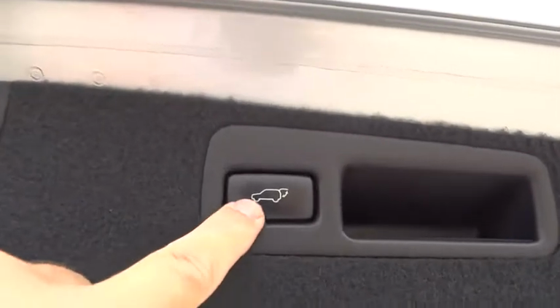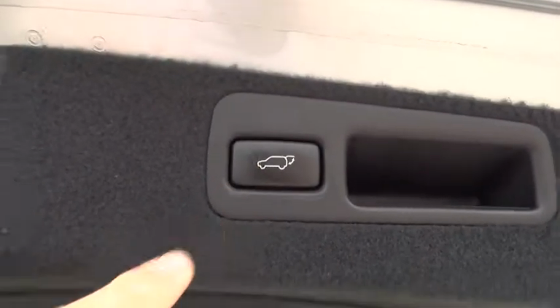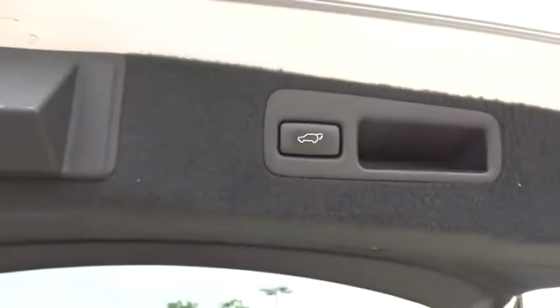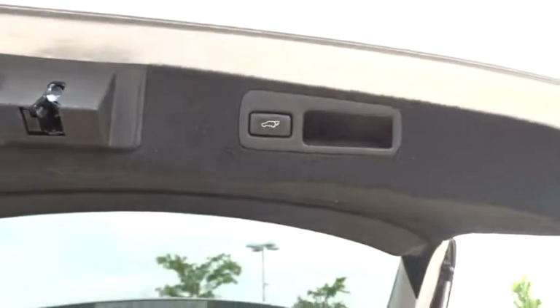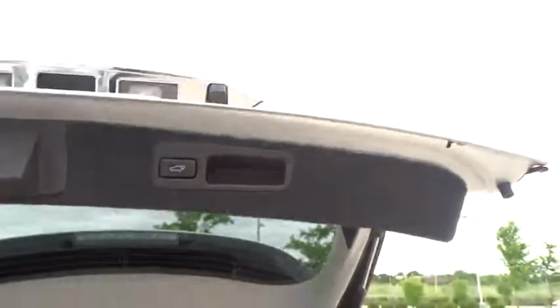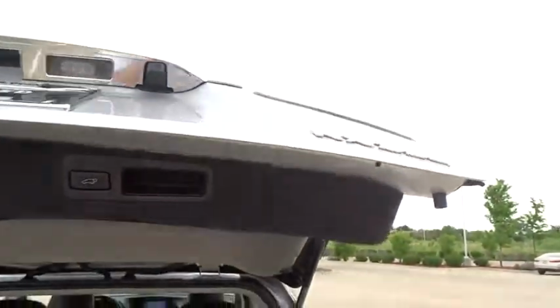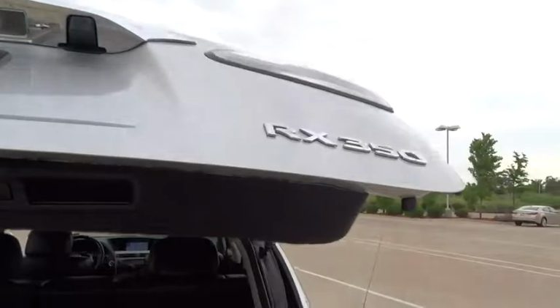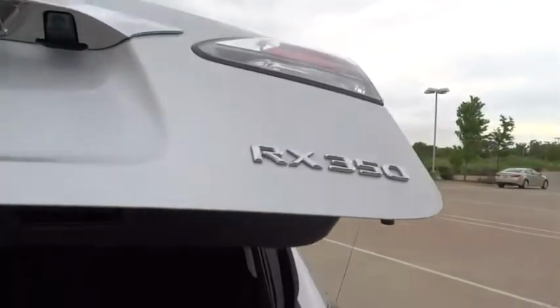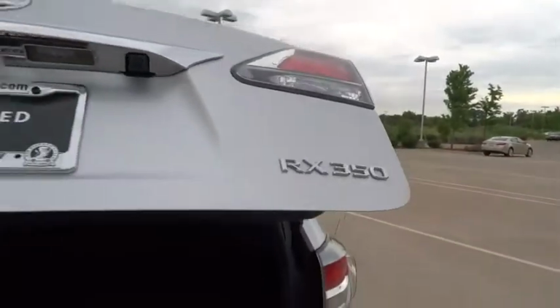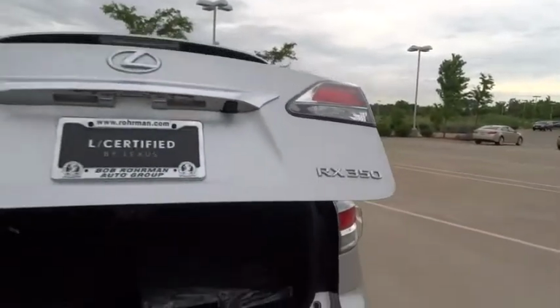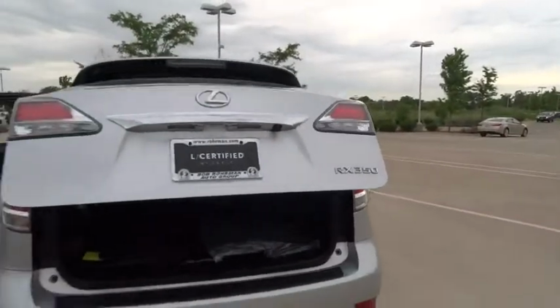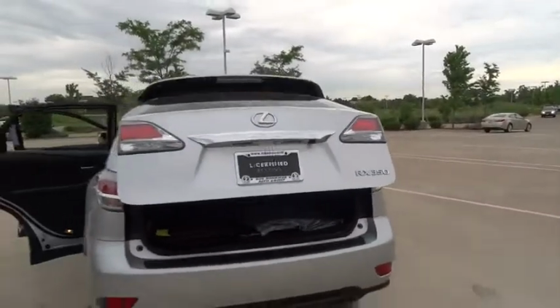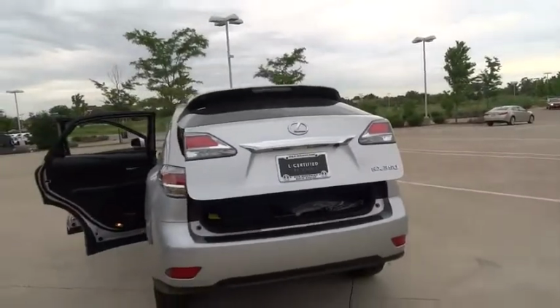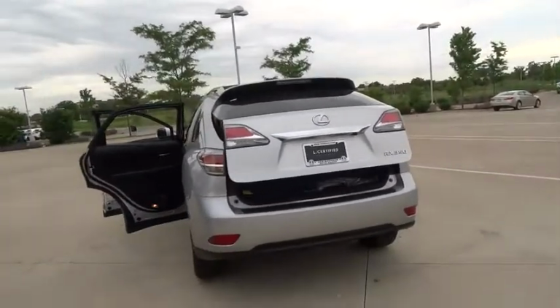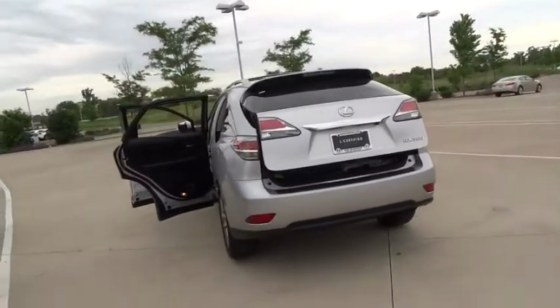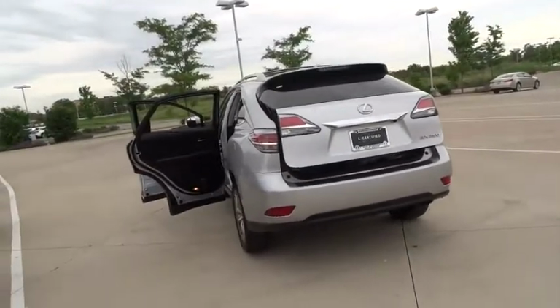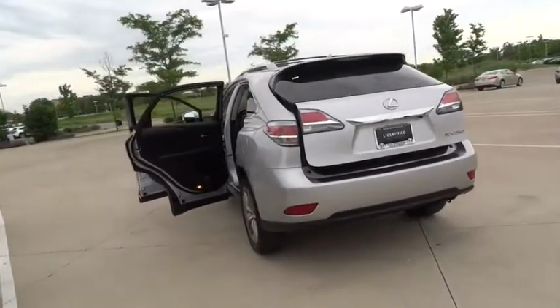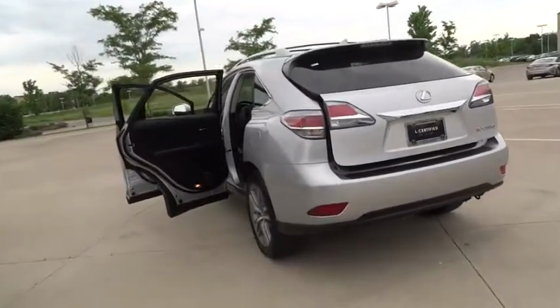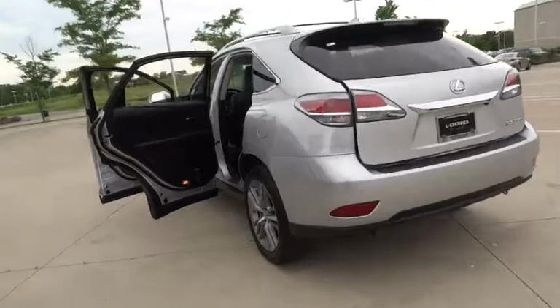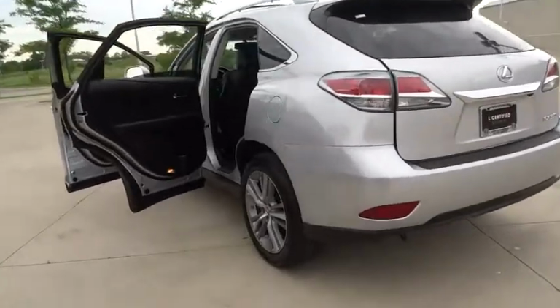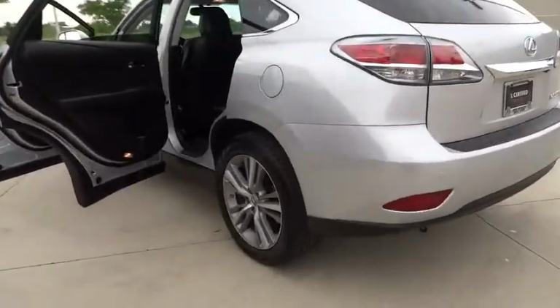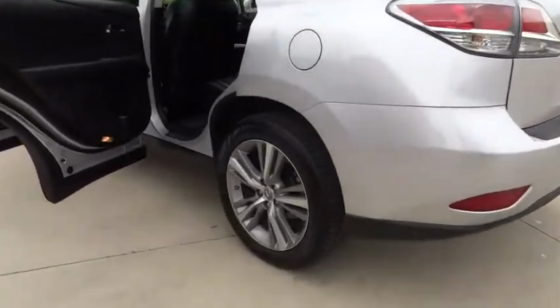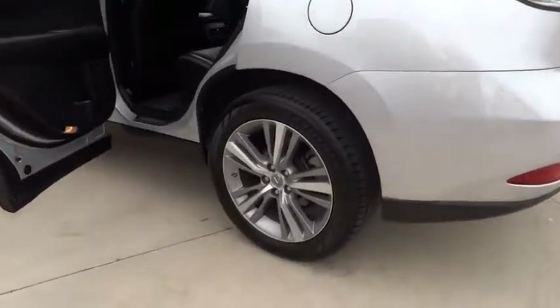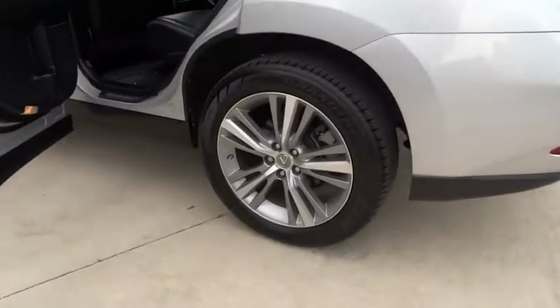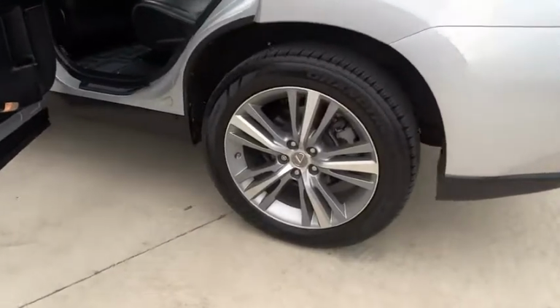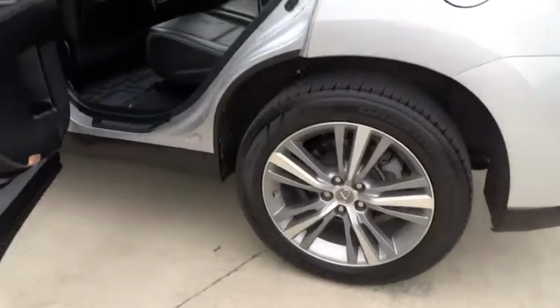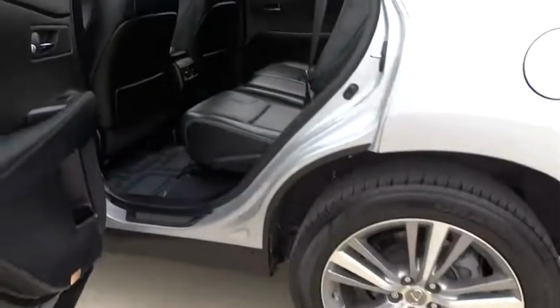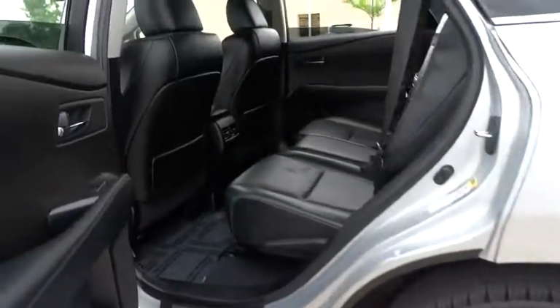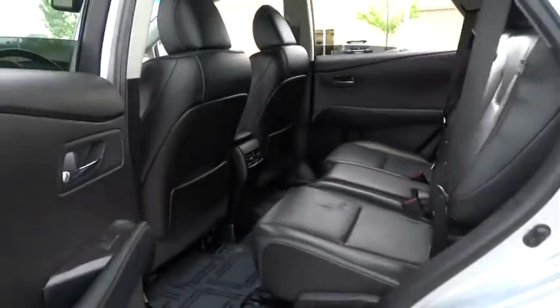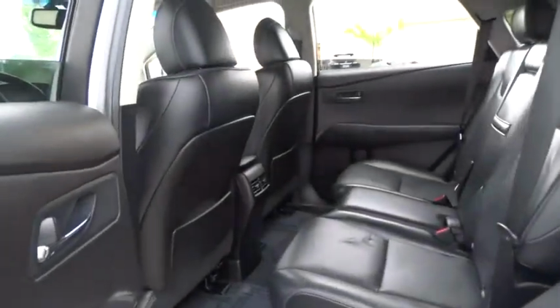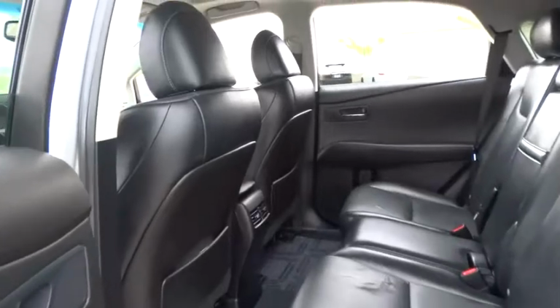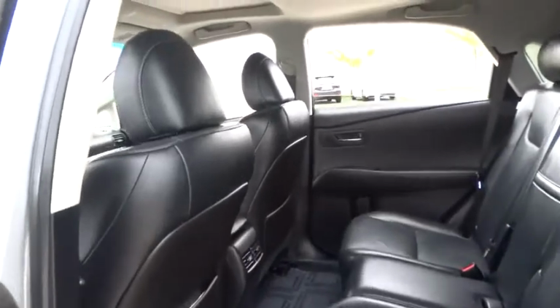All-wheel drive, Bluetooth, leather-wrapped steering wheel, power steering, adjustable steering wheel, aluminum wheels, auto-dimming rearview mirror, keyless start, floor mat, cruise control, four-wheel disc brakes. Come take a test drive today!